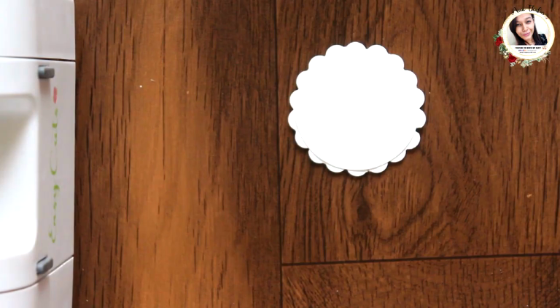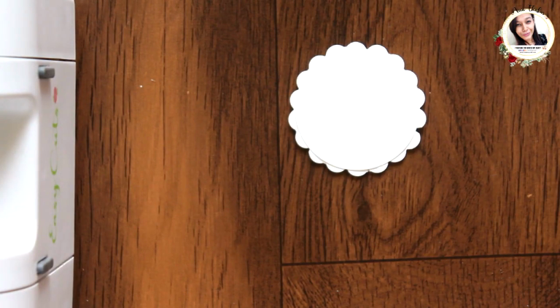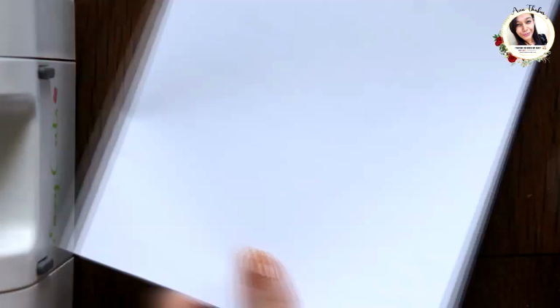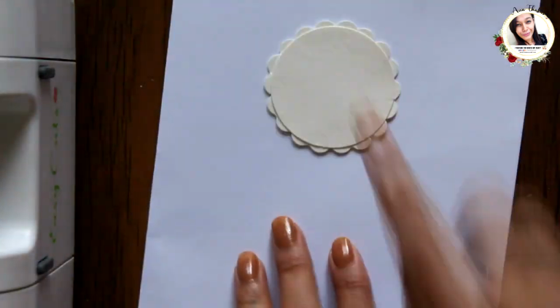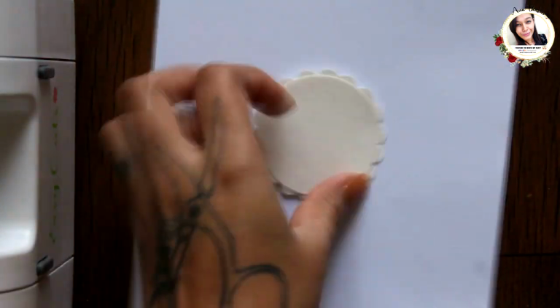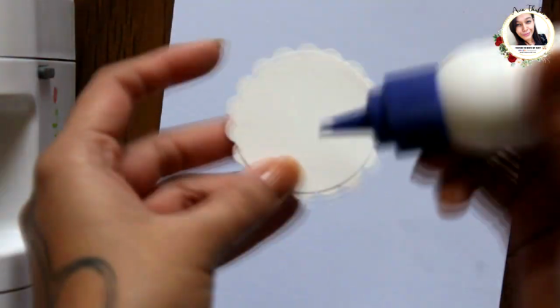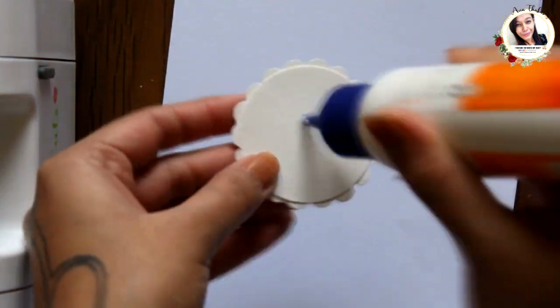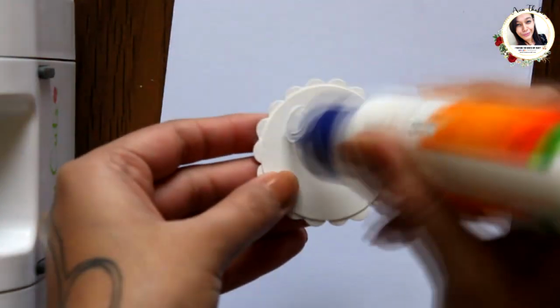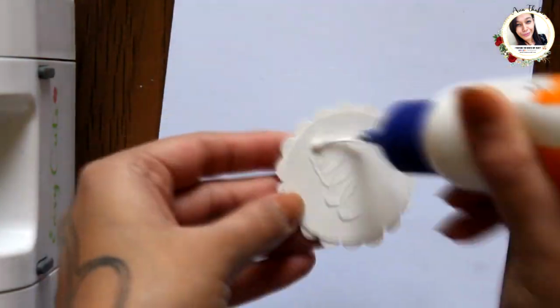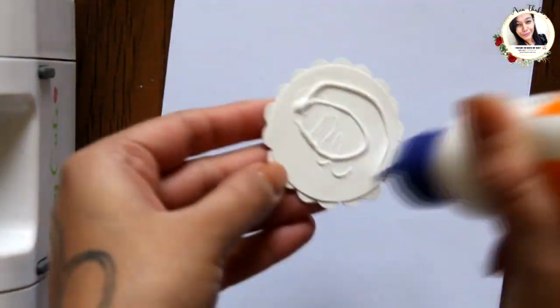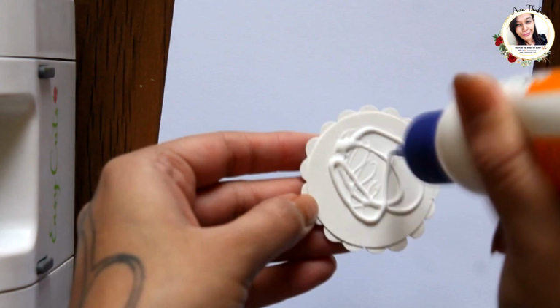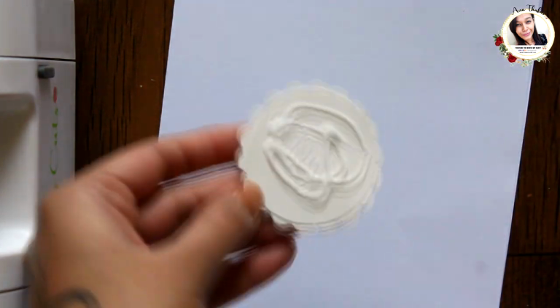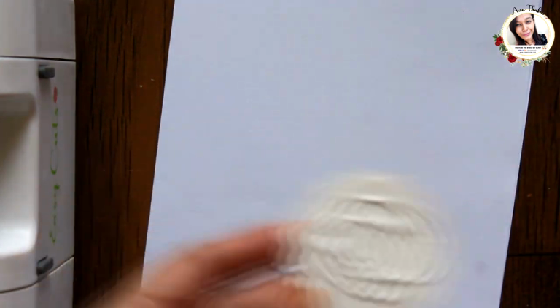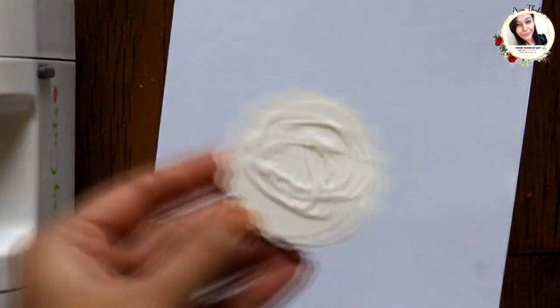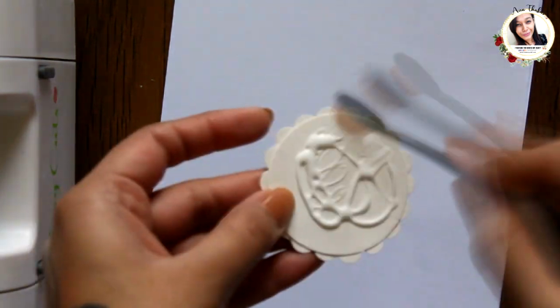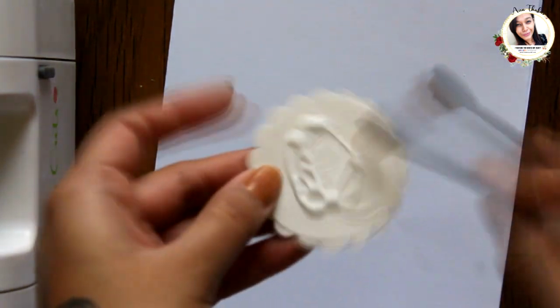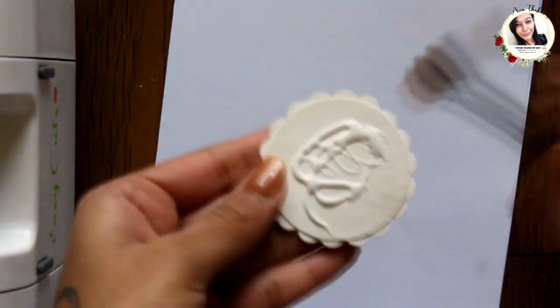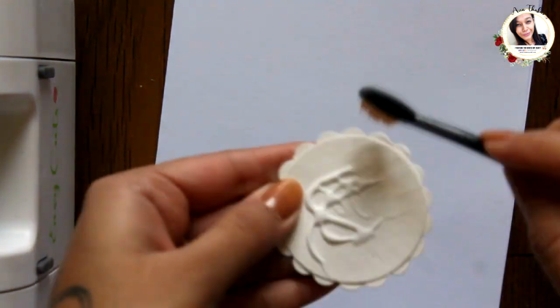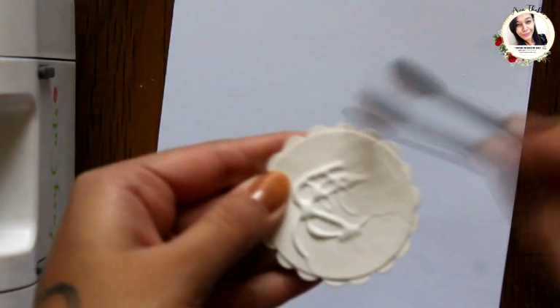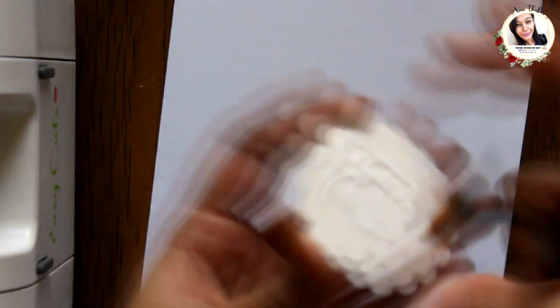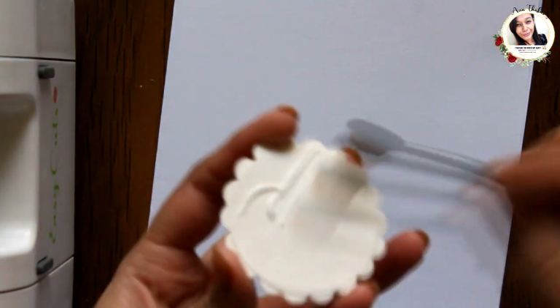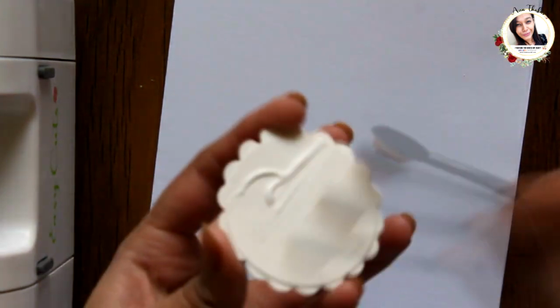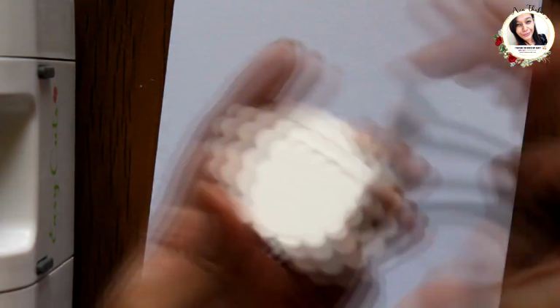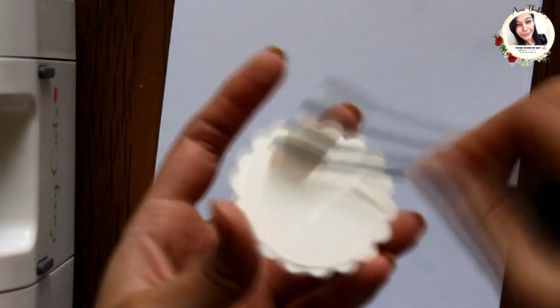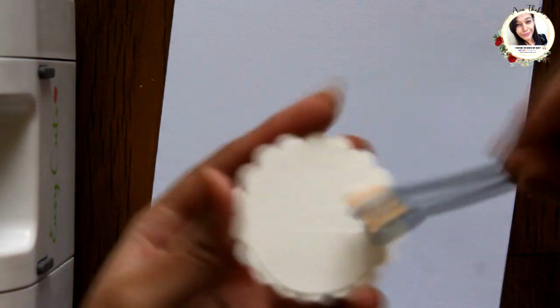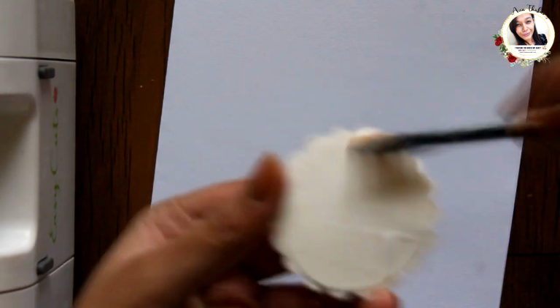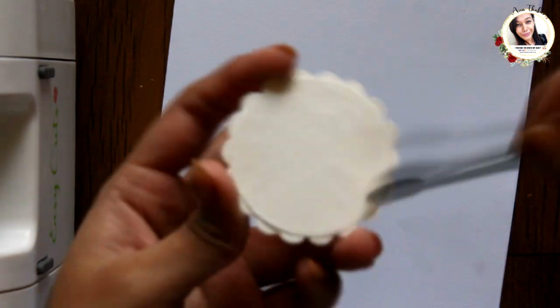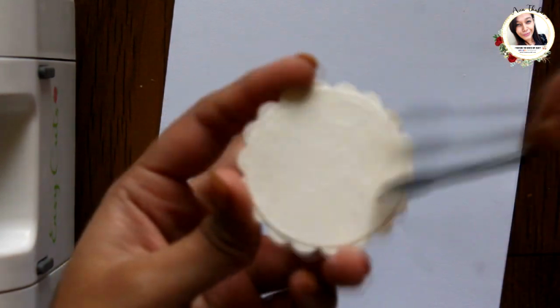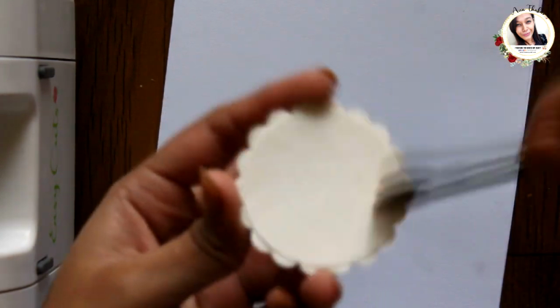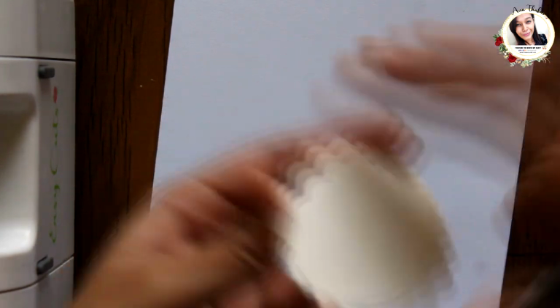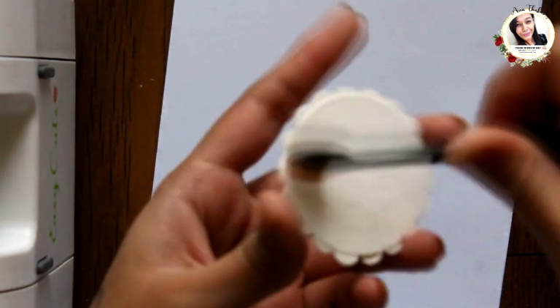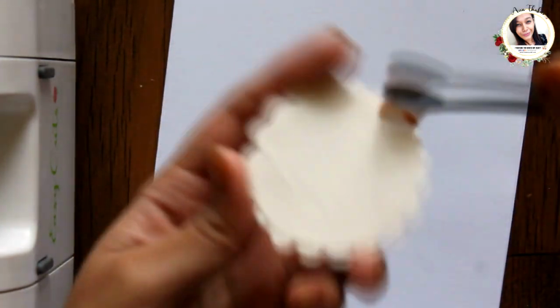Once it's done, we are going to cover it with glitter. Apply a generous amount of glue on it, spread it around, and then sprinkle microfine glitter powder from dressmycraft and set it aside to dry.